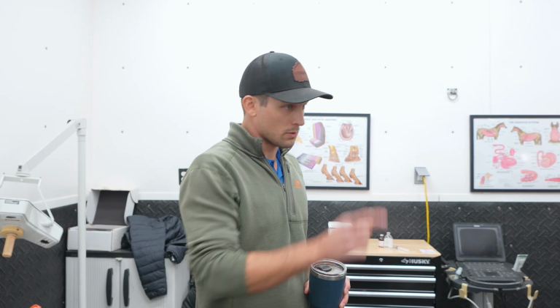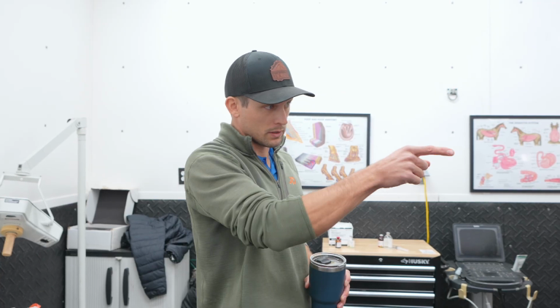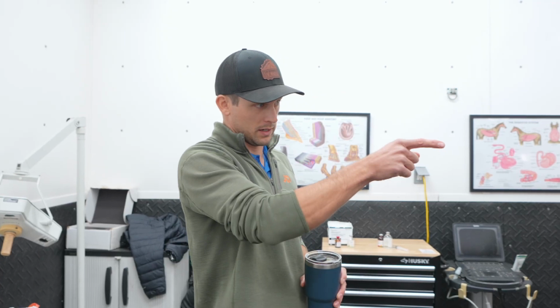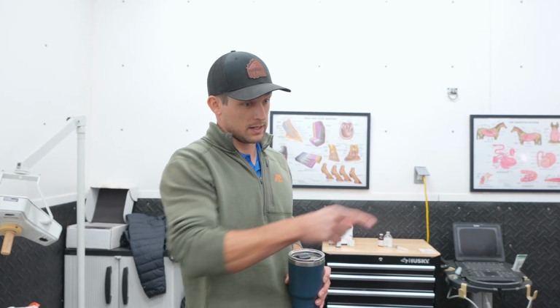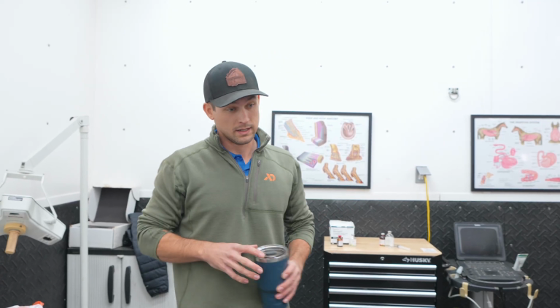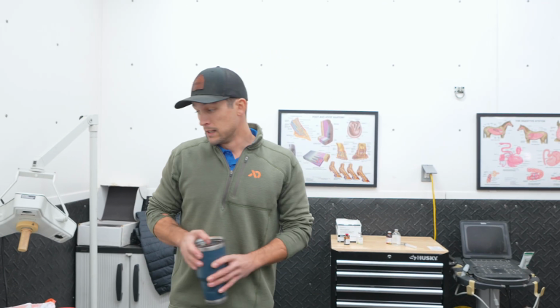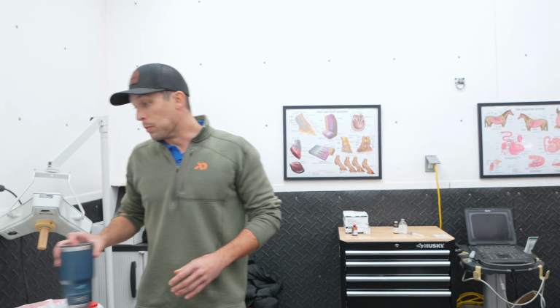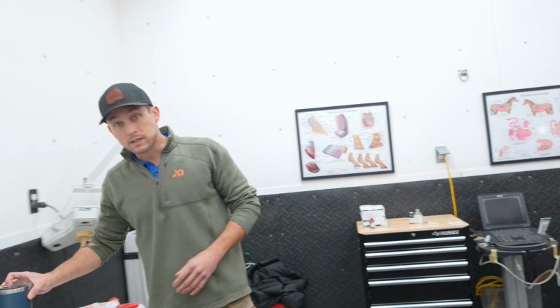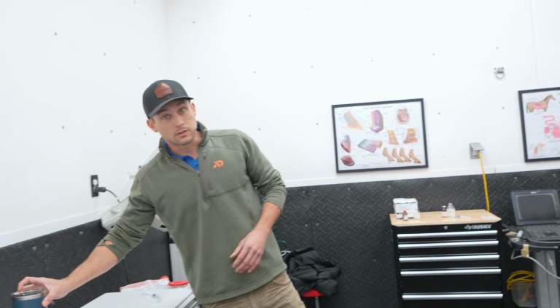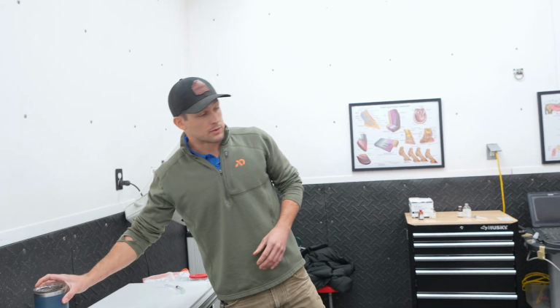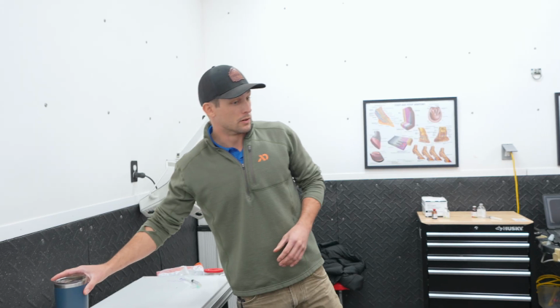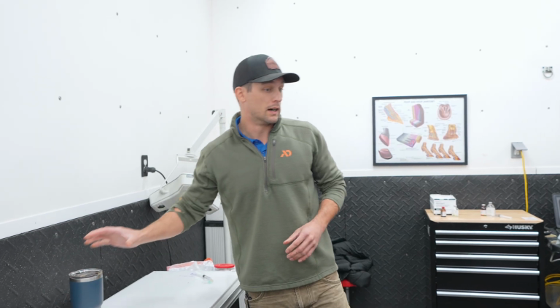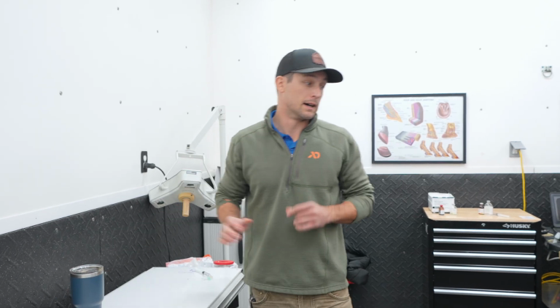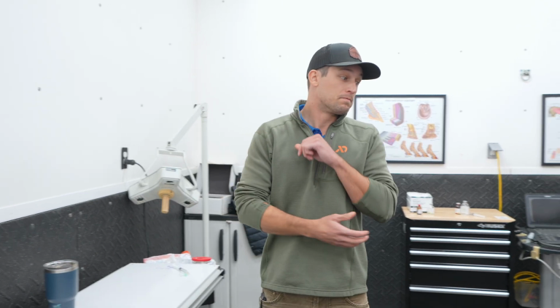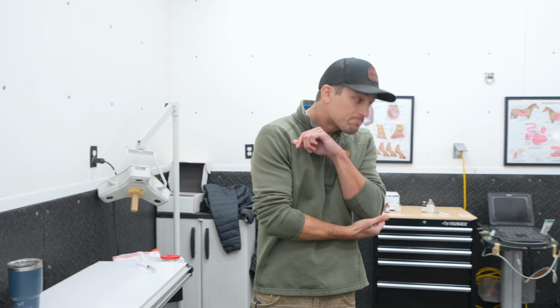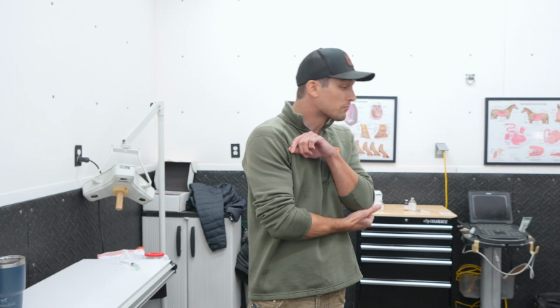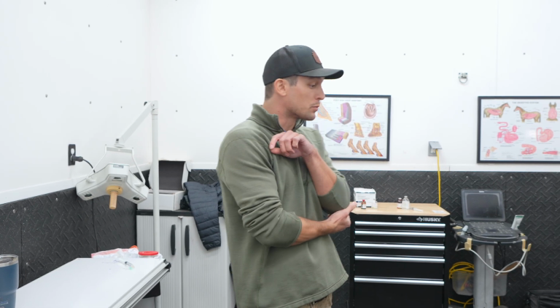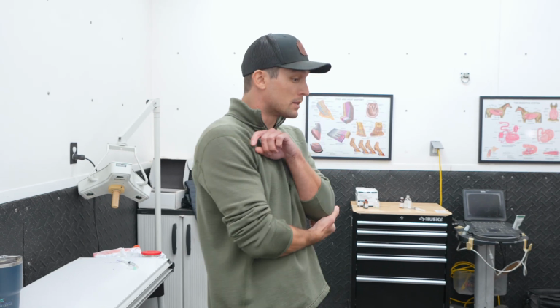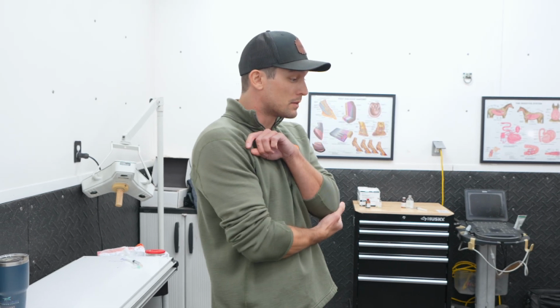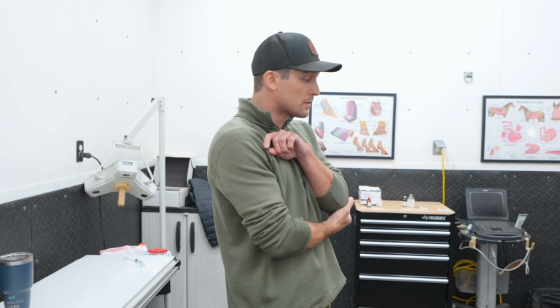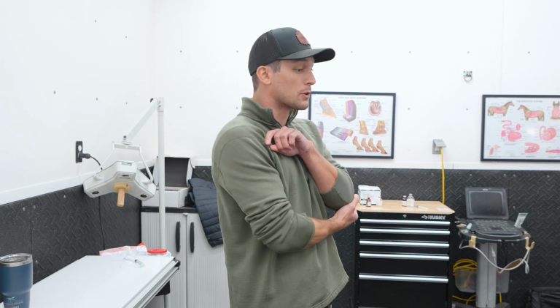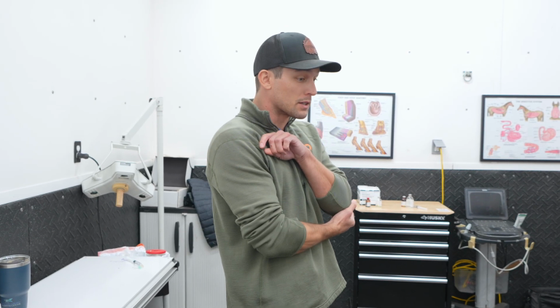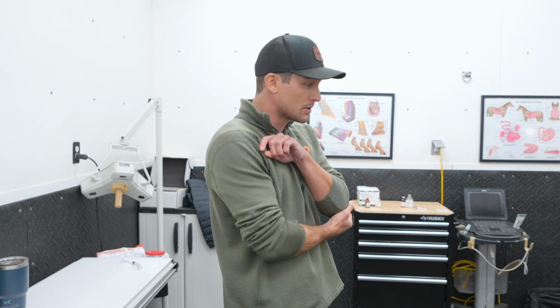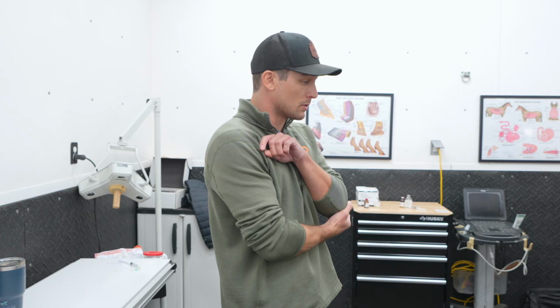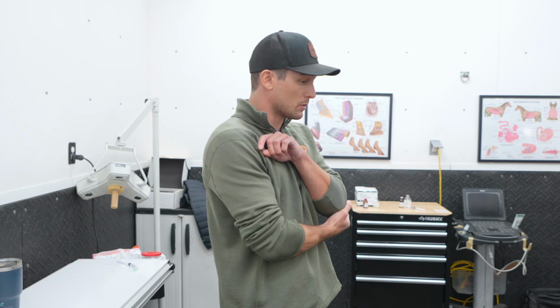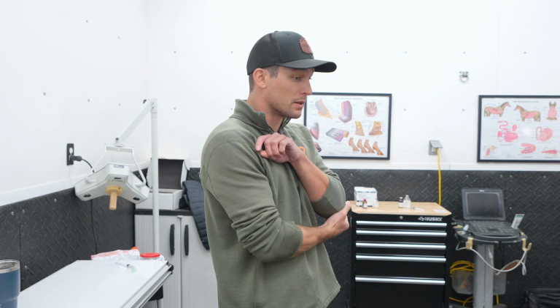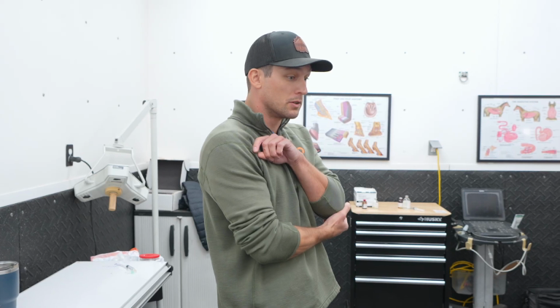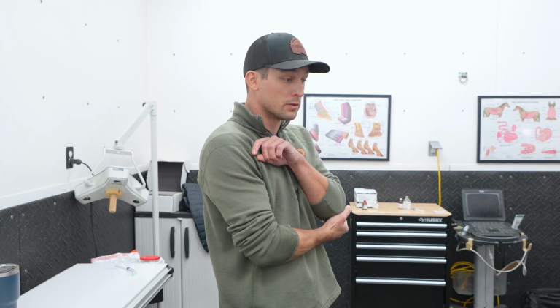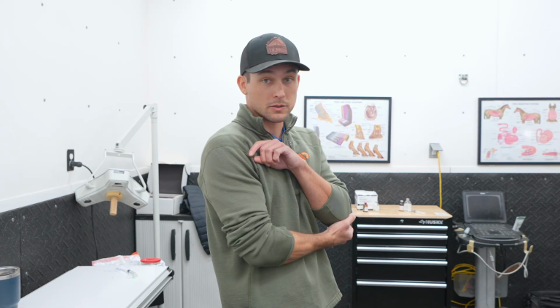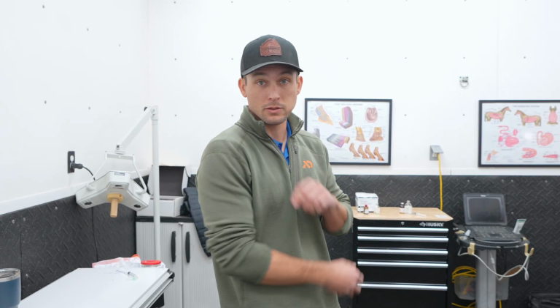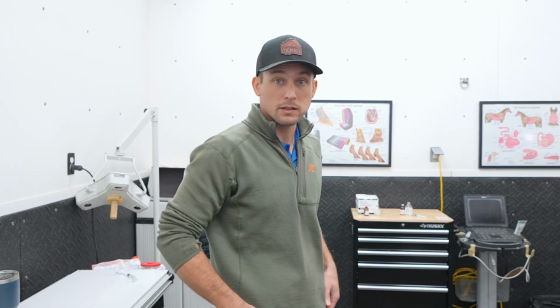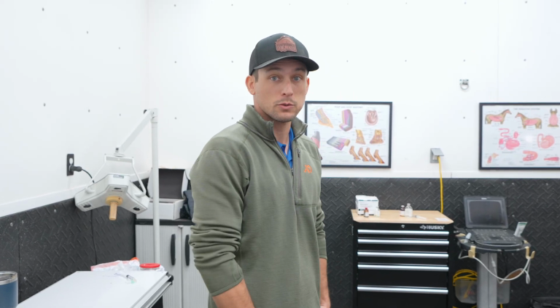That's what we're doing on this mare. She's got a bone cyst in her coffin bone, which is a pretty difficult thing to manage, so we're hoping that this PRP really helps her turn around and gets her back to work.